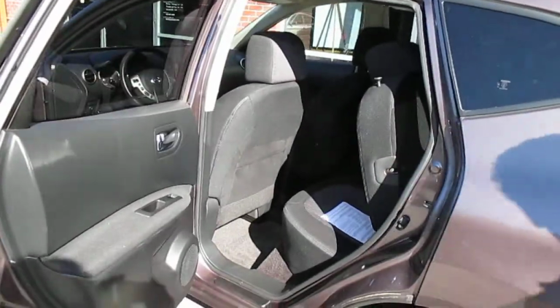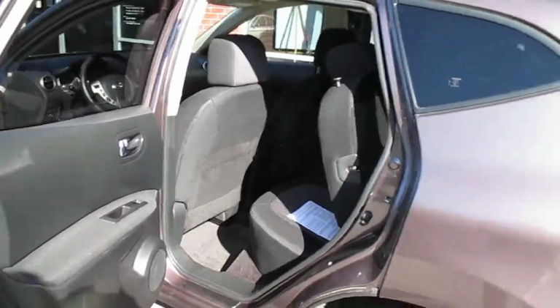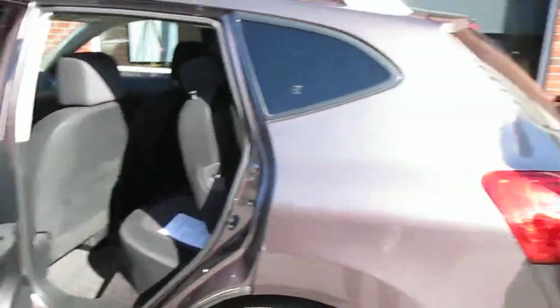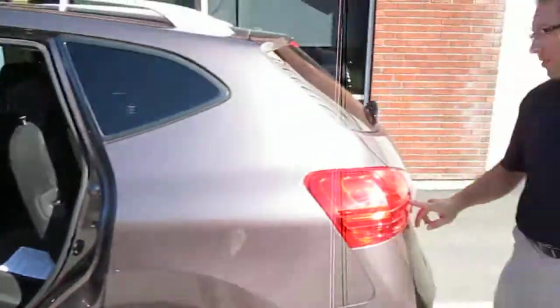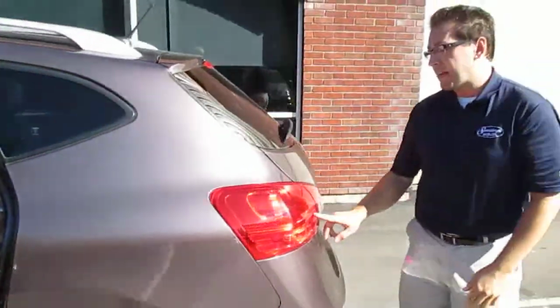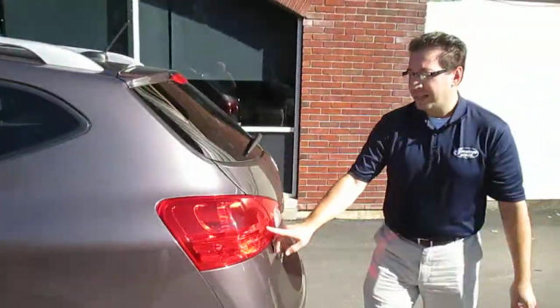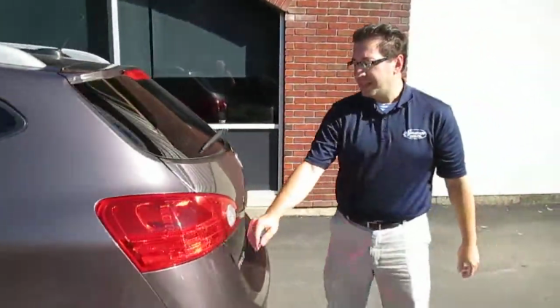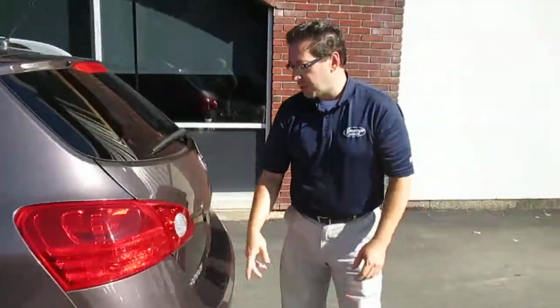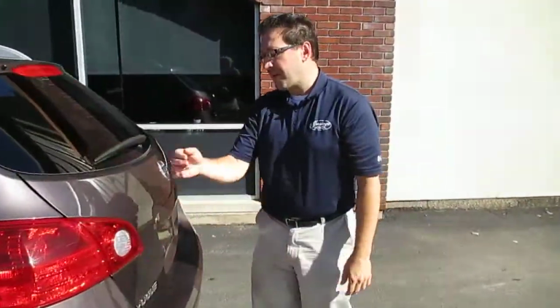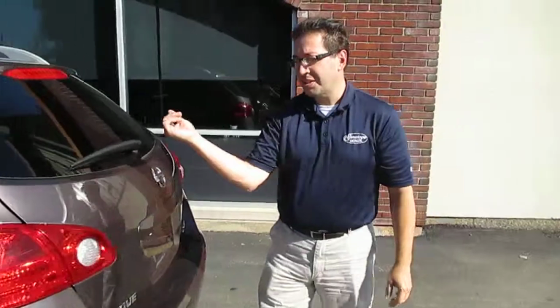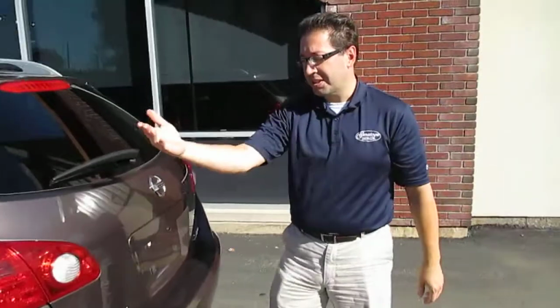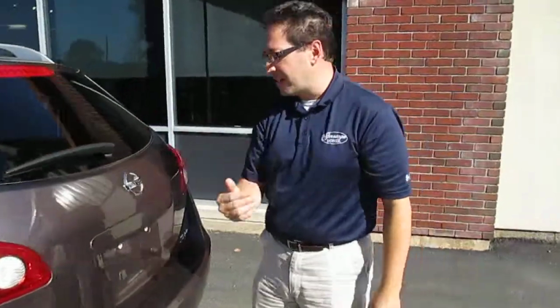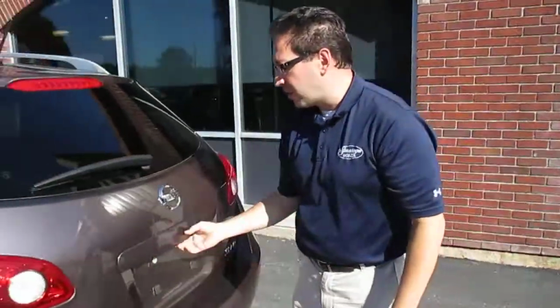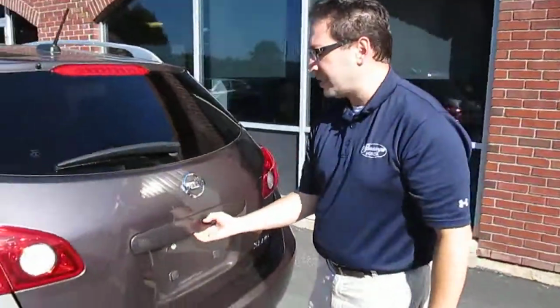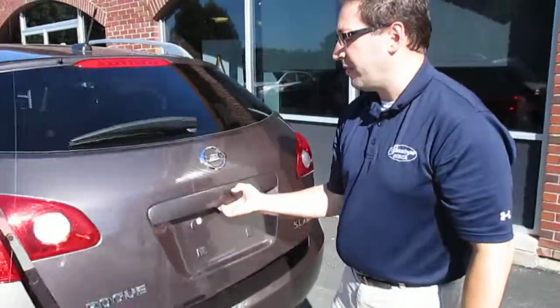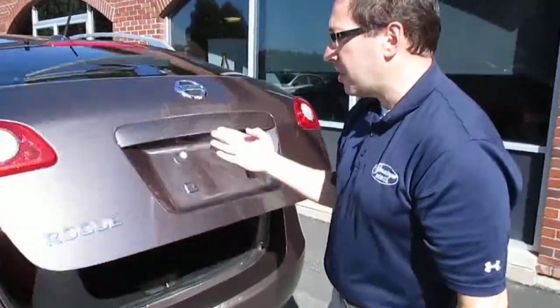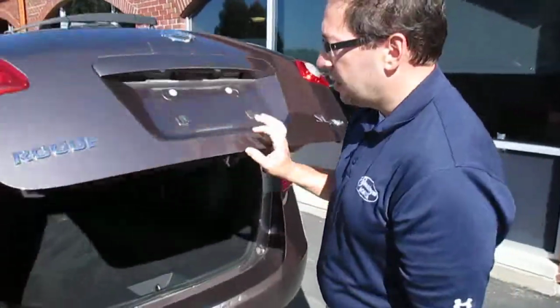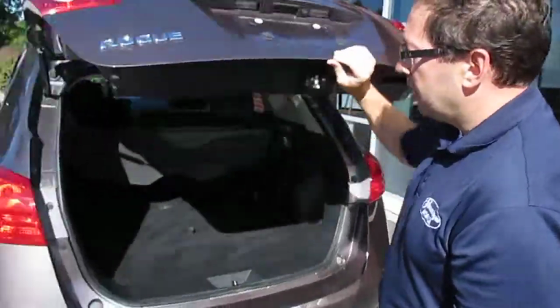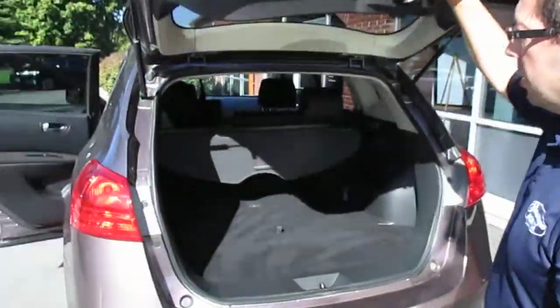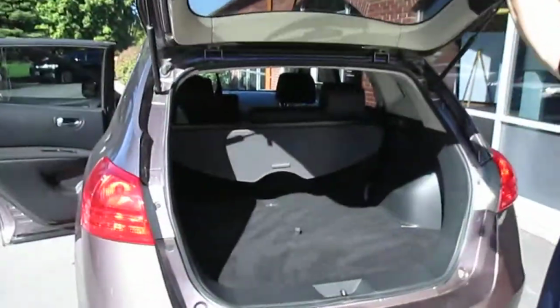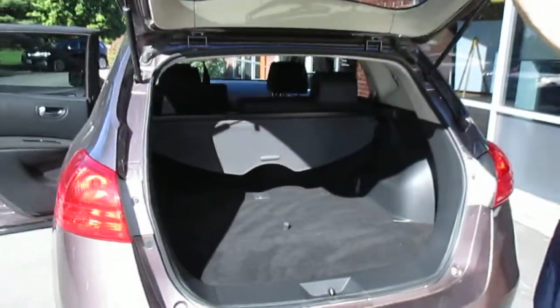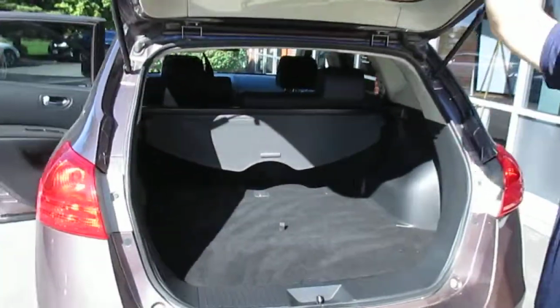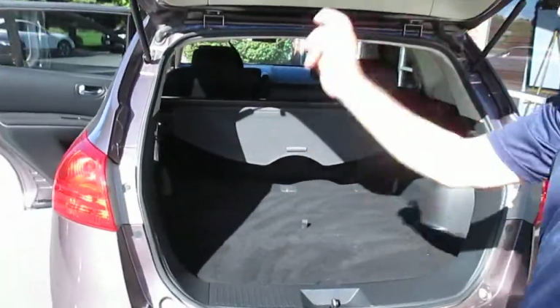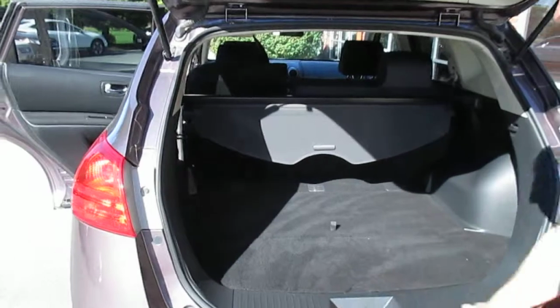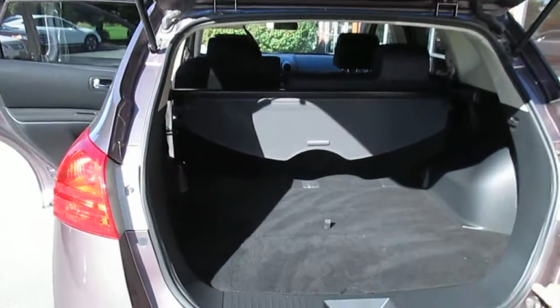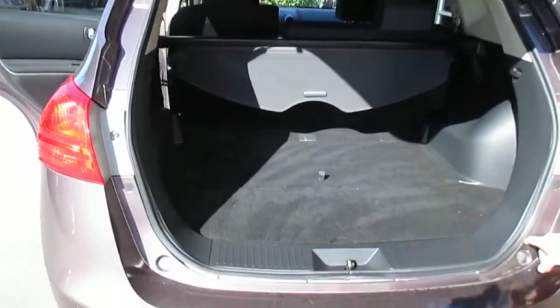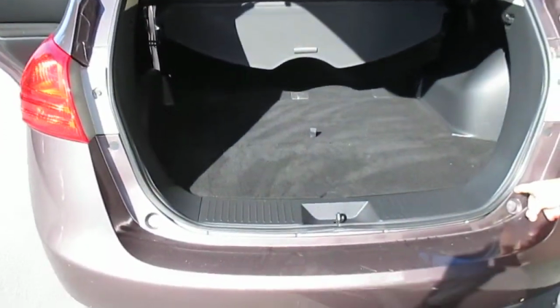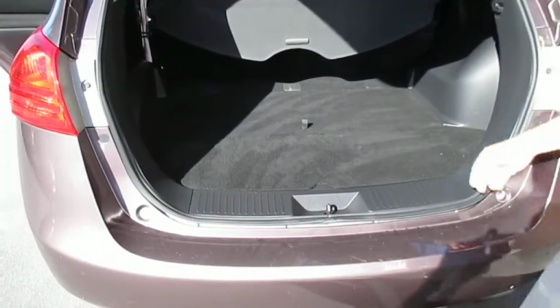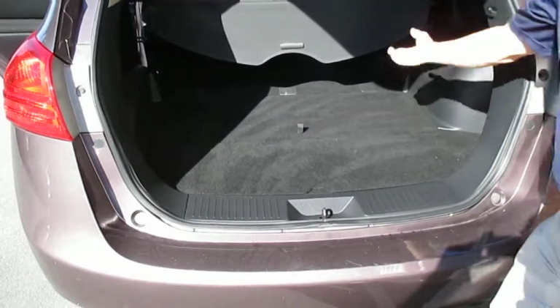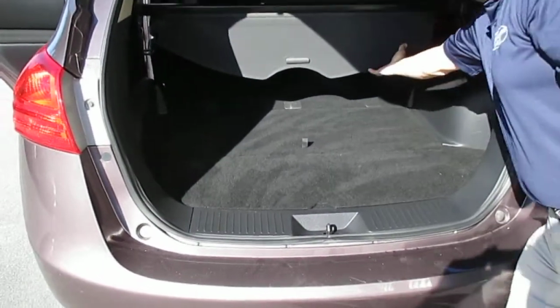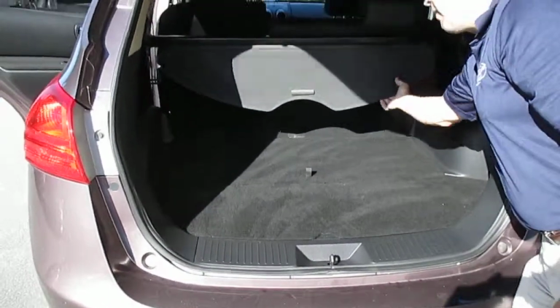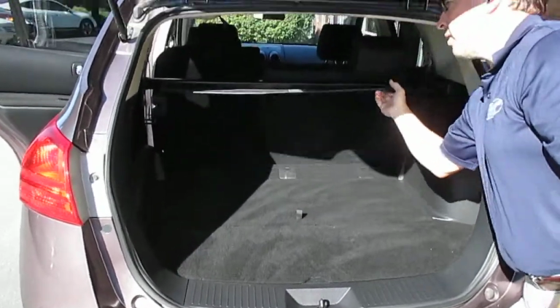Wraparound design of the tail lights show your driving intentions to the side and the rear — a nice safety feature. Low lip for loading and unloading cargo, privacy curtain.